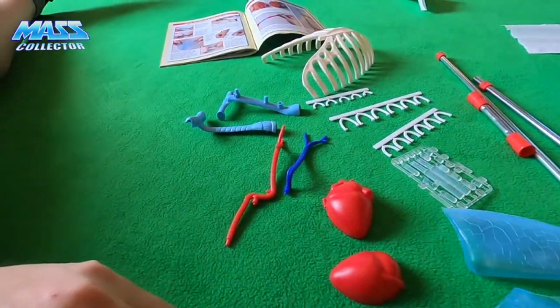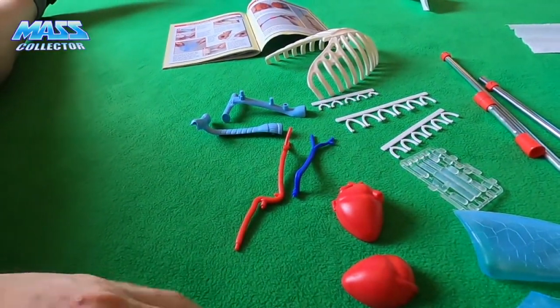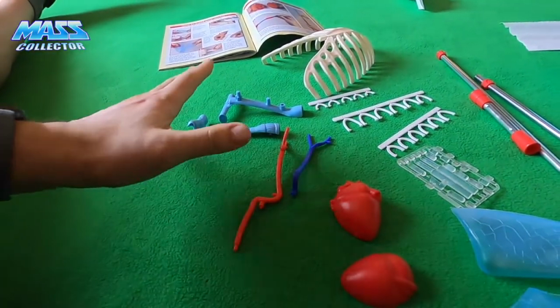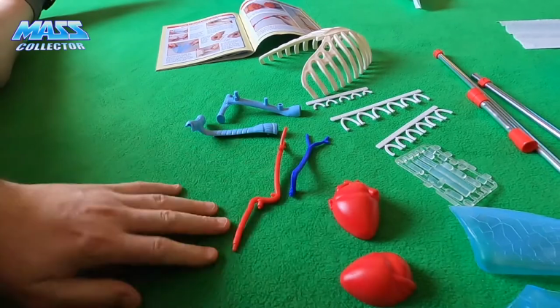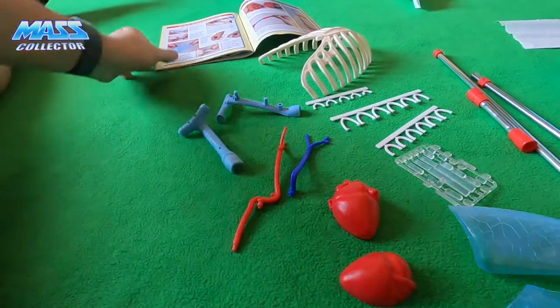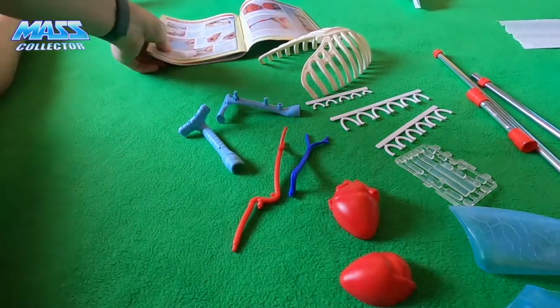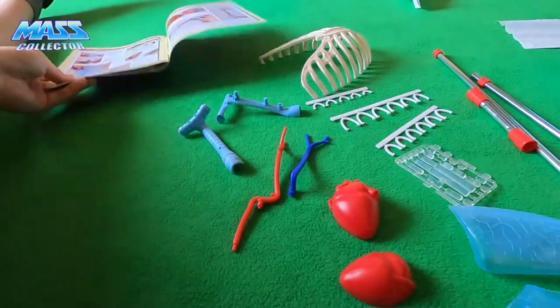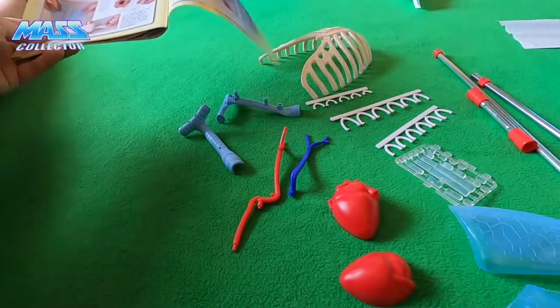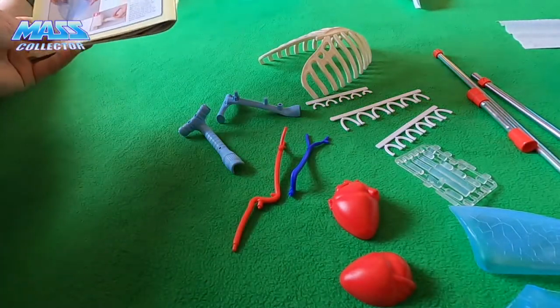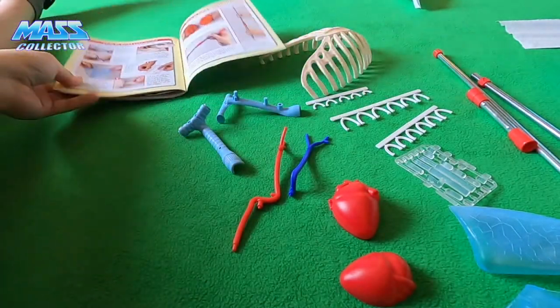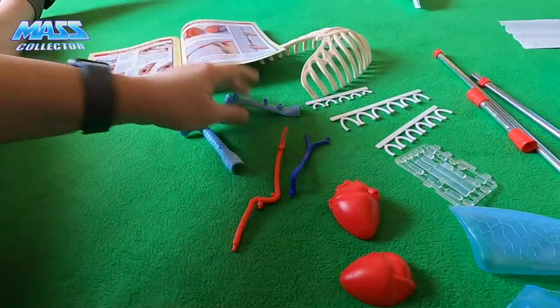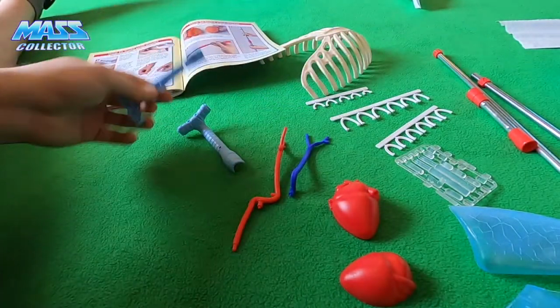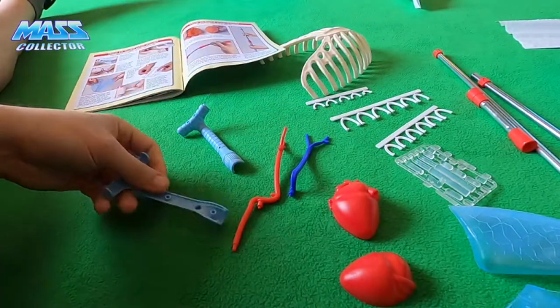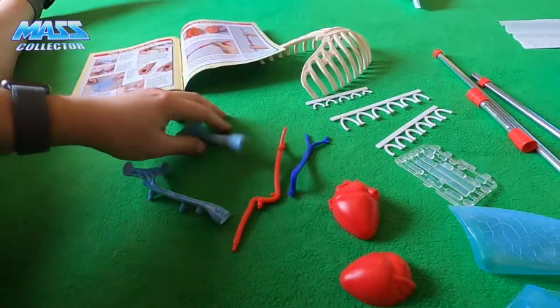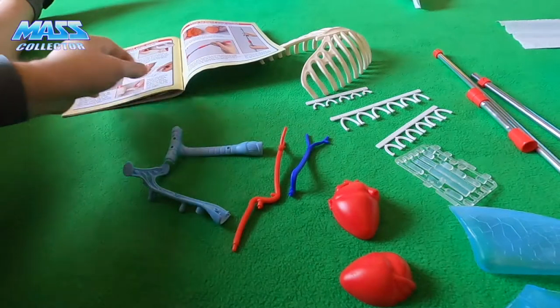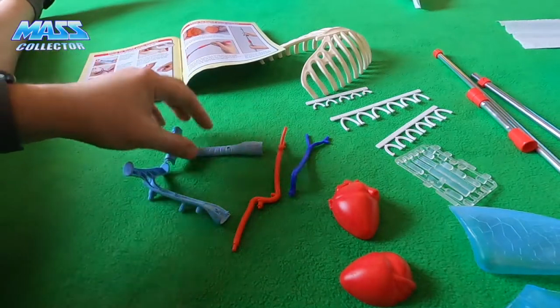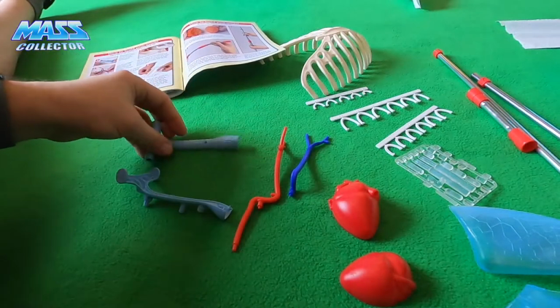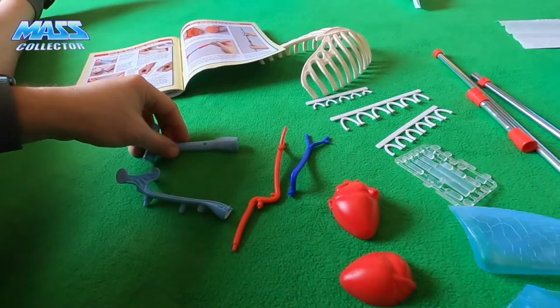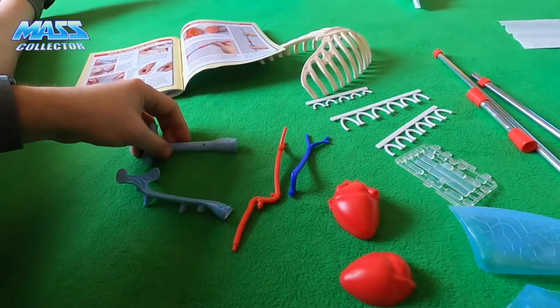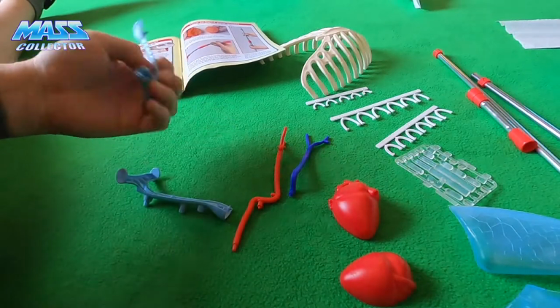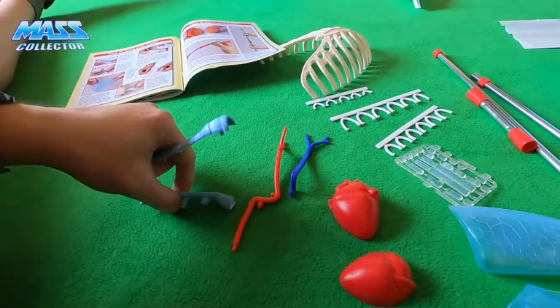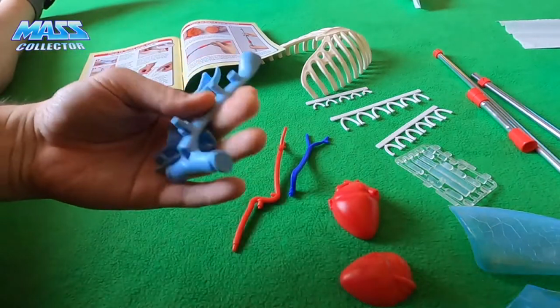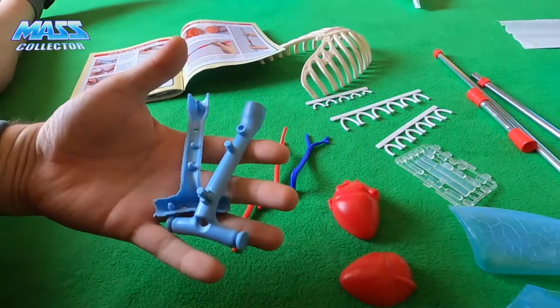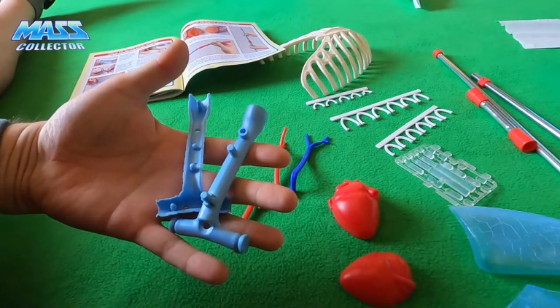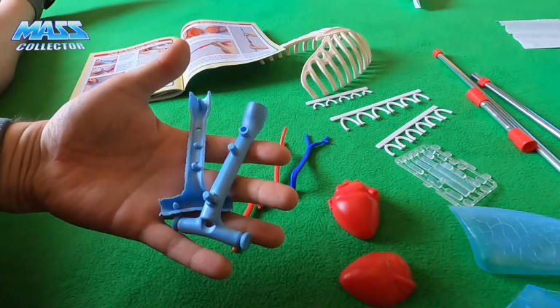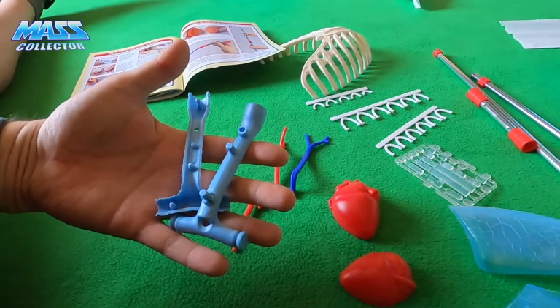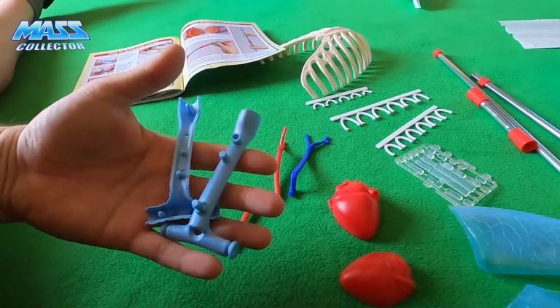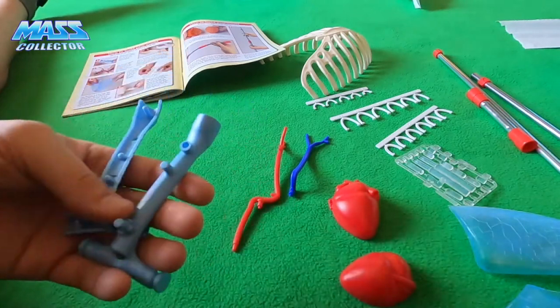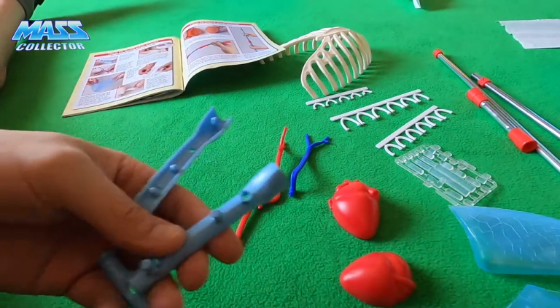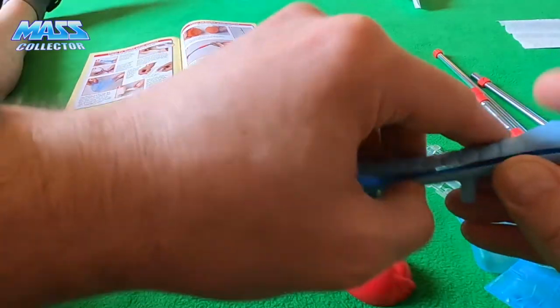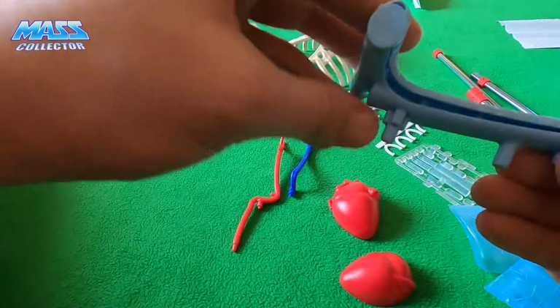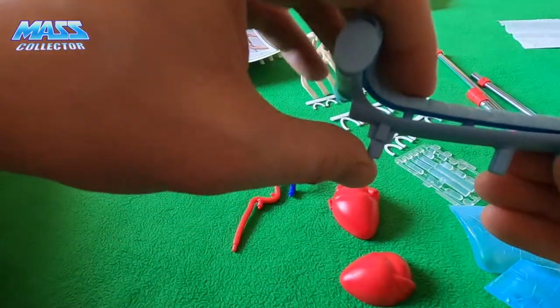So we got all our parts here. First thing is to take the trachea parts — it comes in two halves, line up the two halves, put them together. It's got some pegs in there.